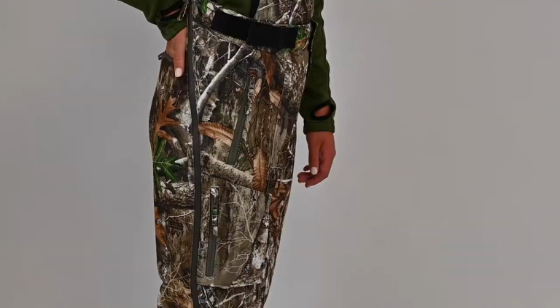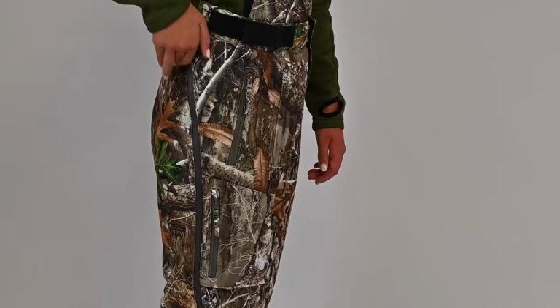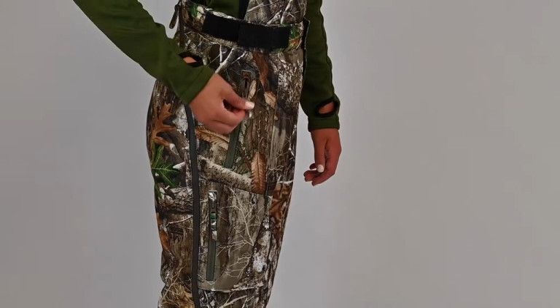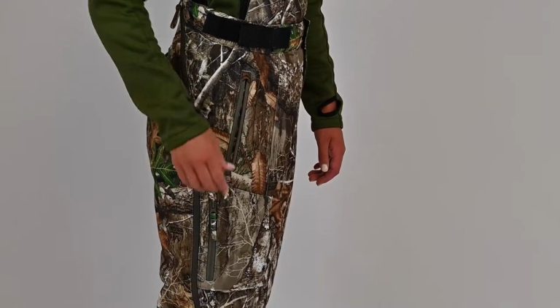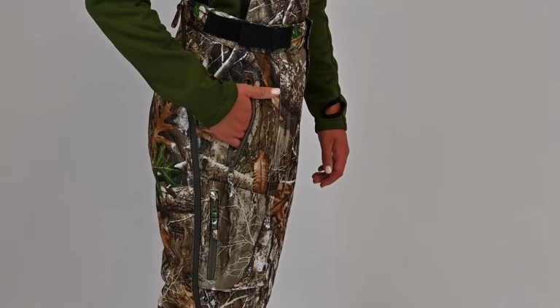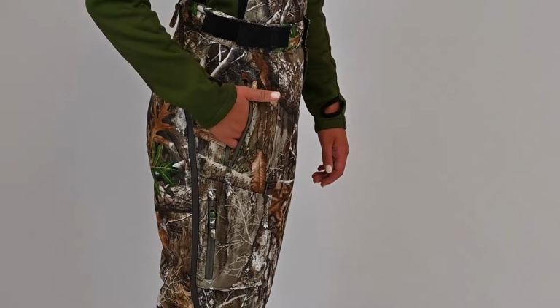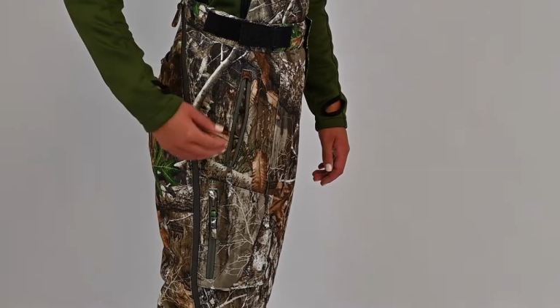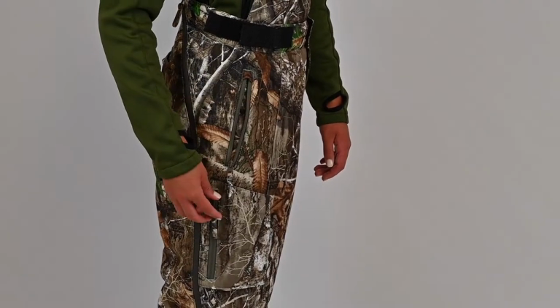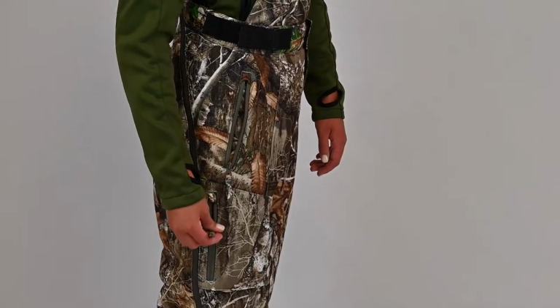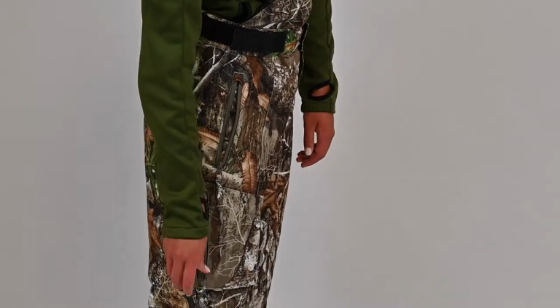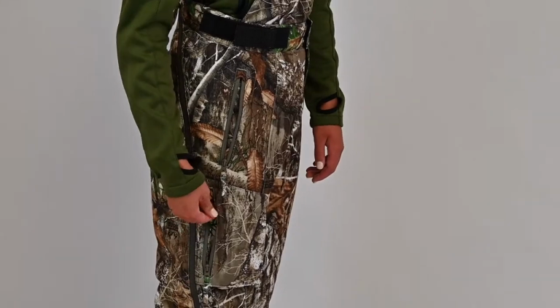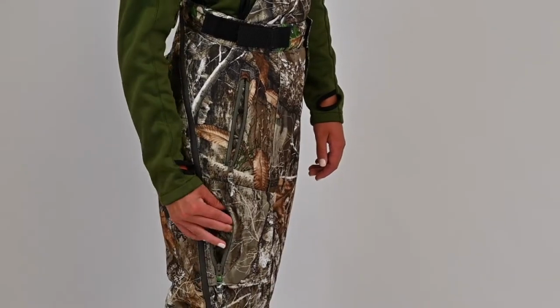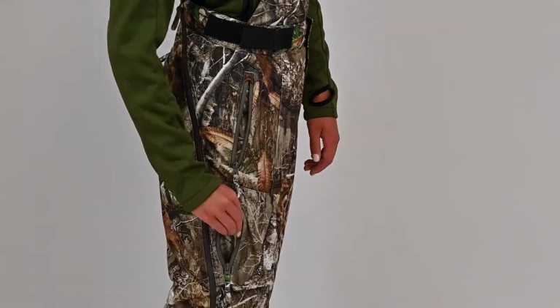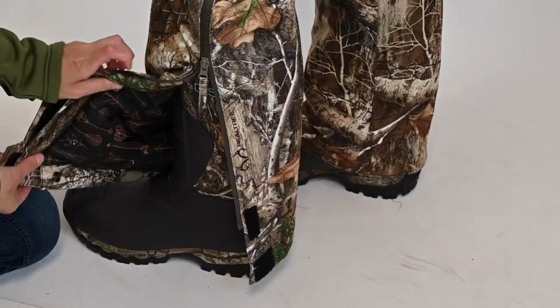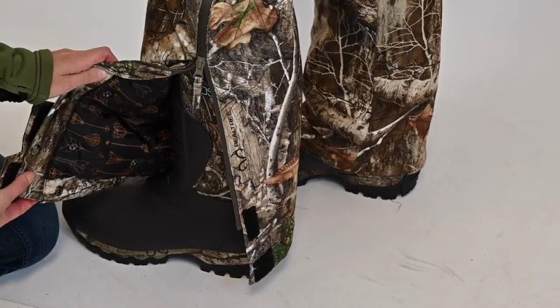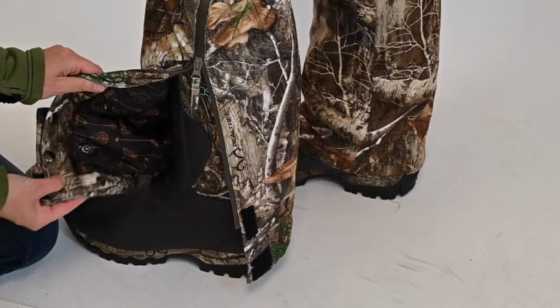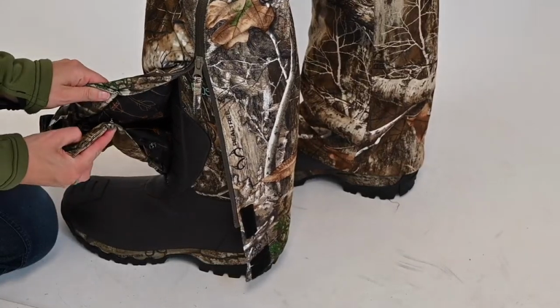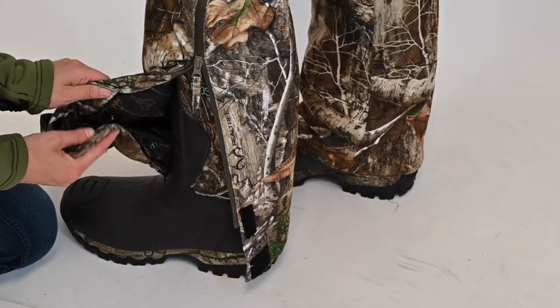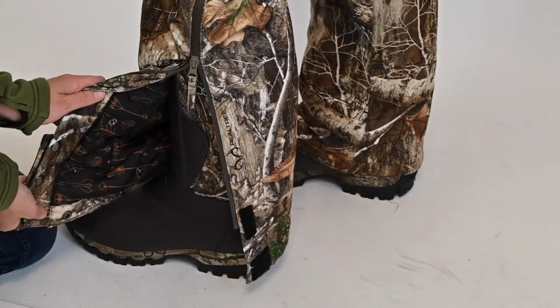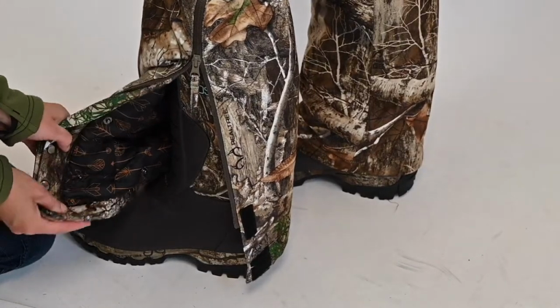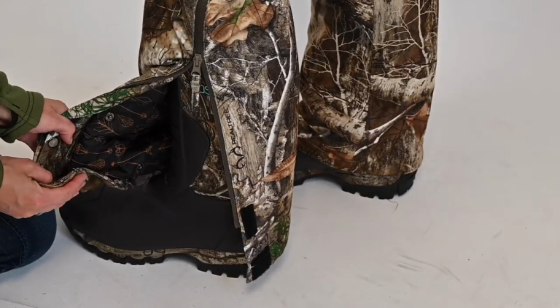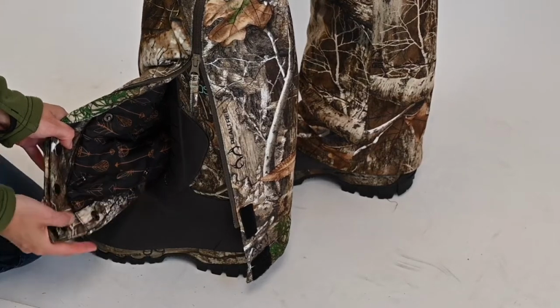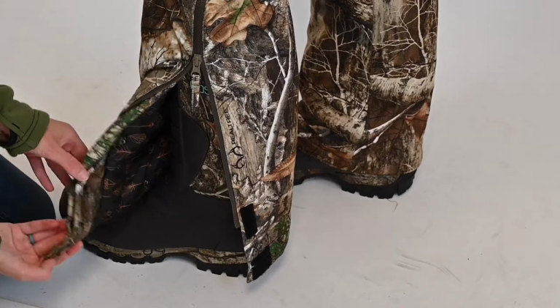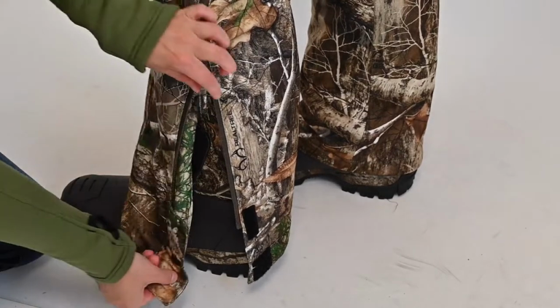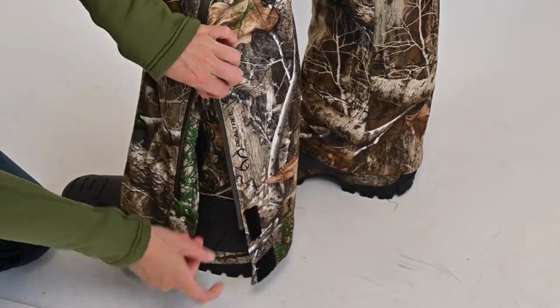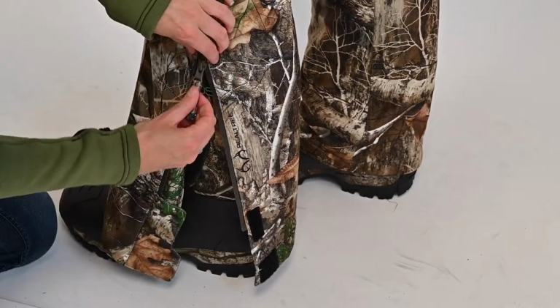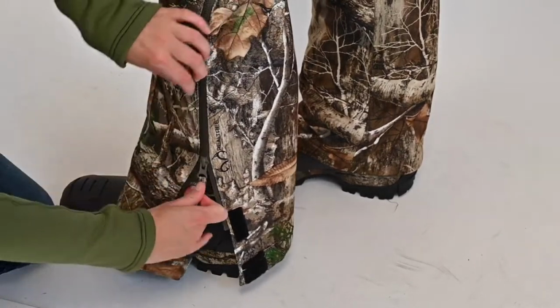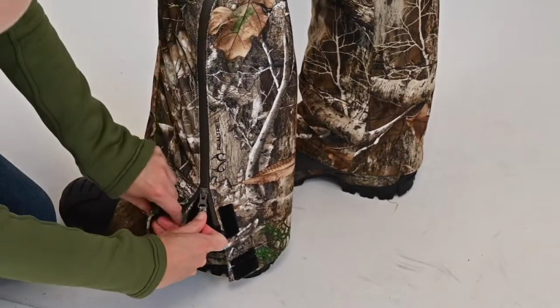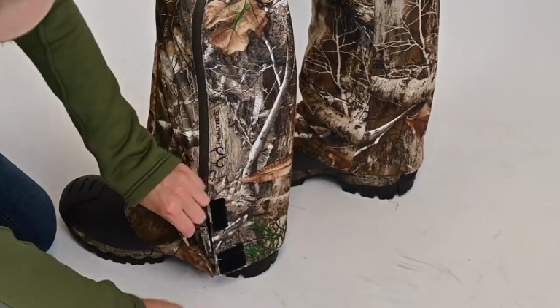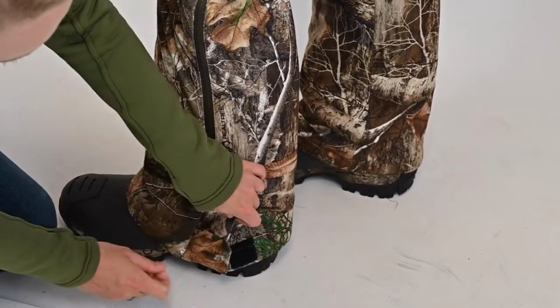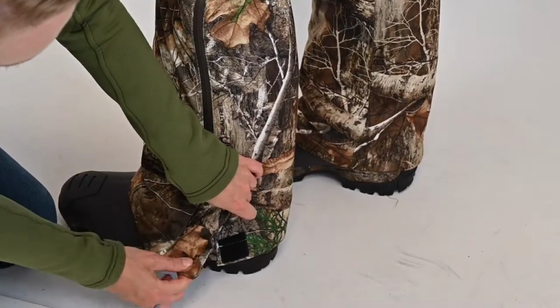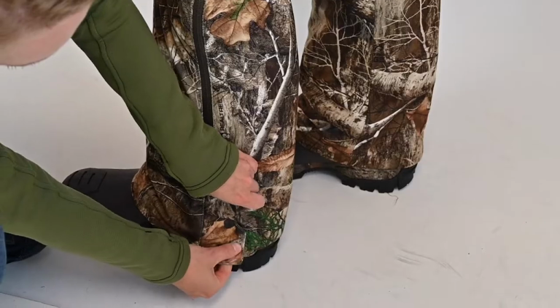Zippered pockets are located at the front, rear, and thigh for maximum storage. And finally, there is an adjustable snap inseam that adjusts from 28.5 to 30.5 to 32.5 inches along the side zipper.